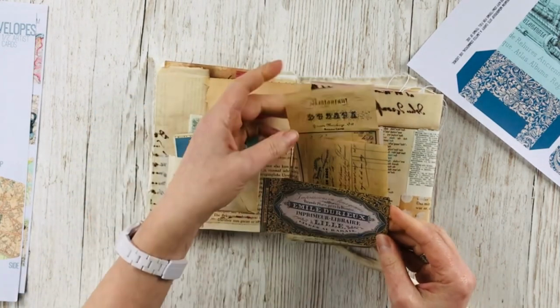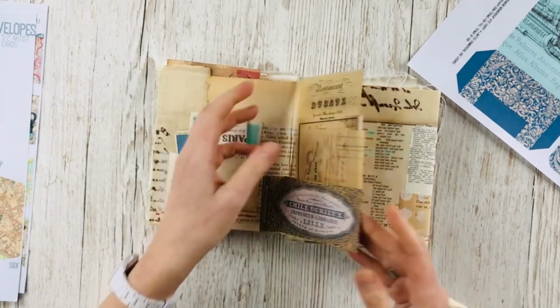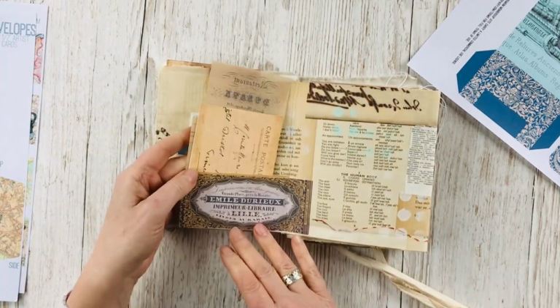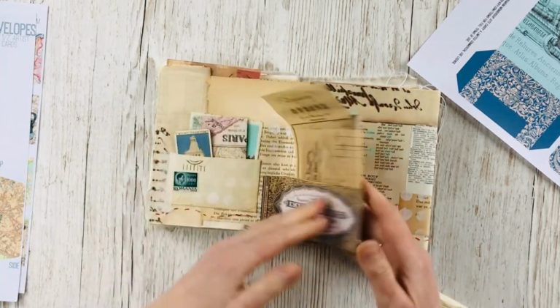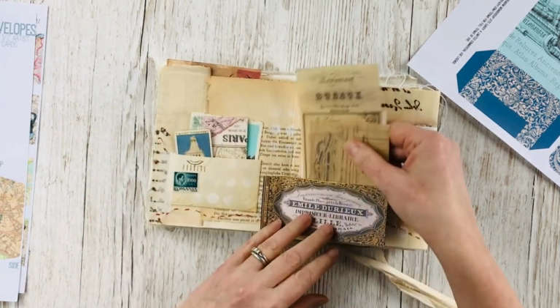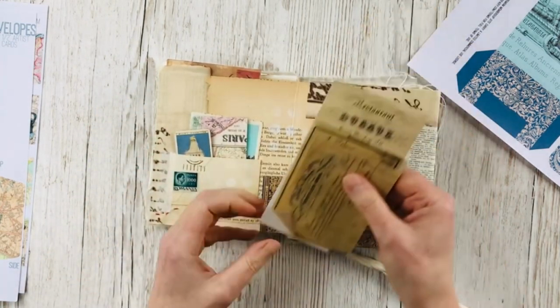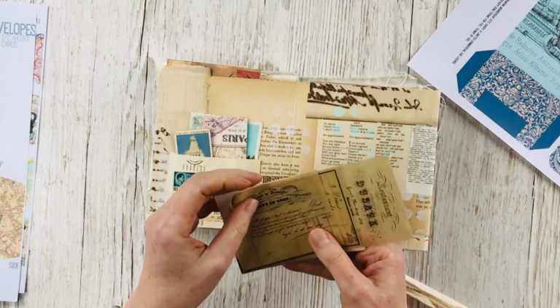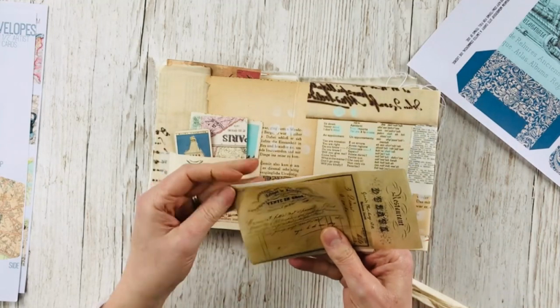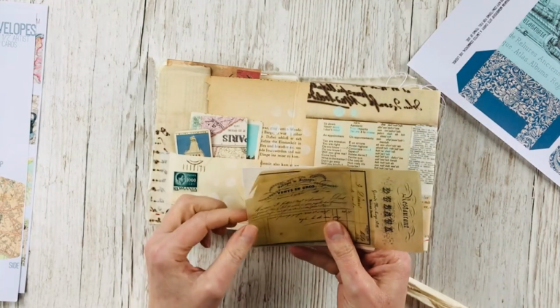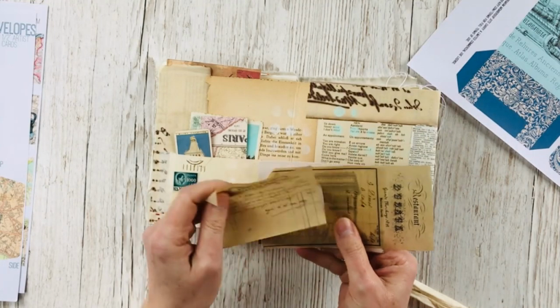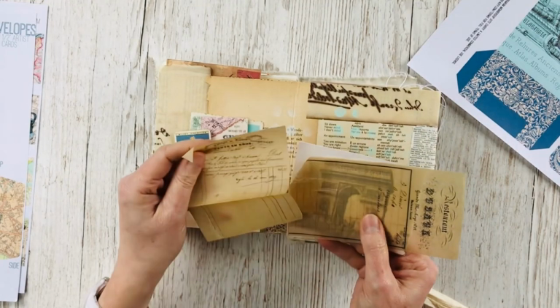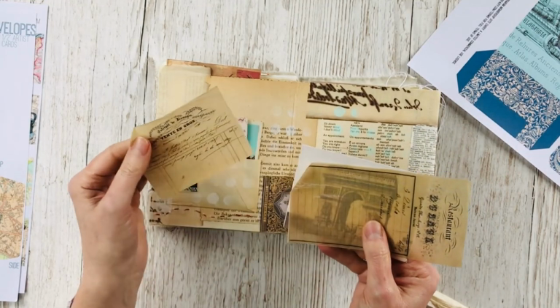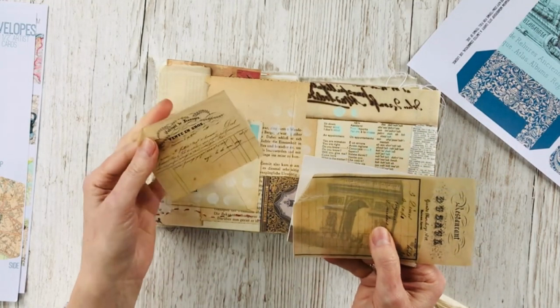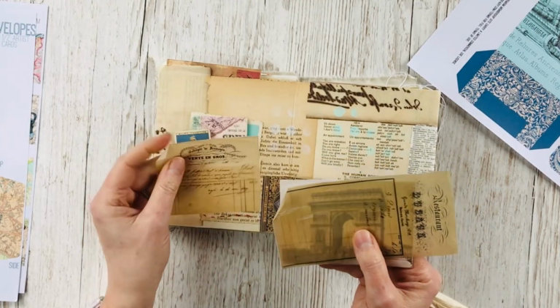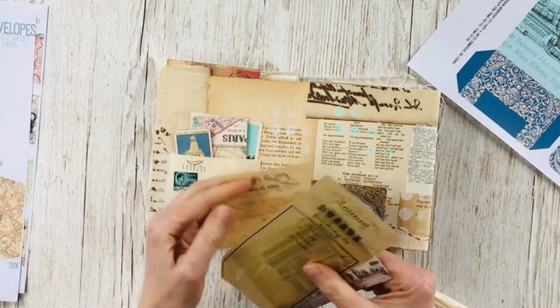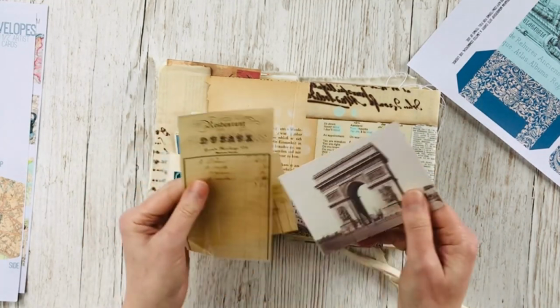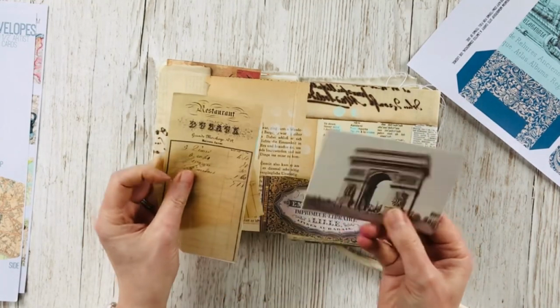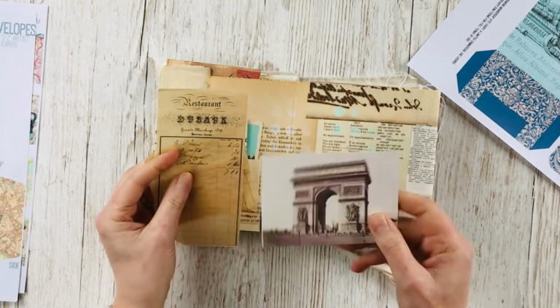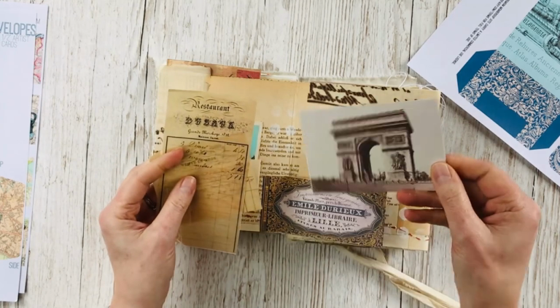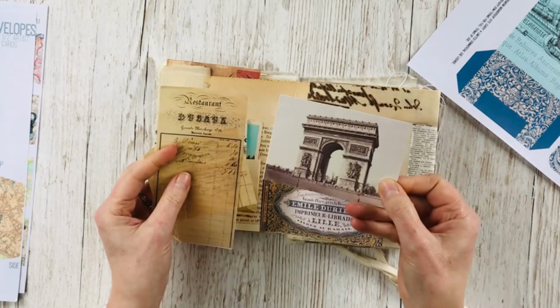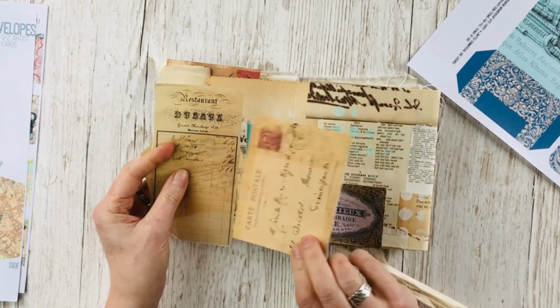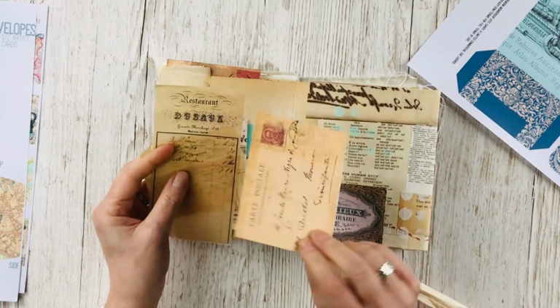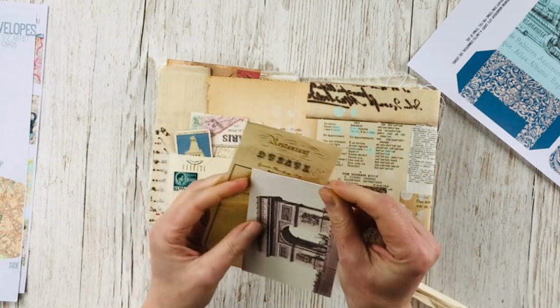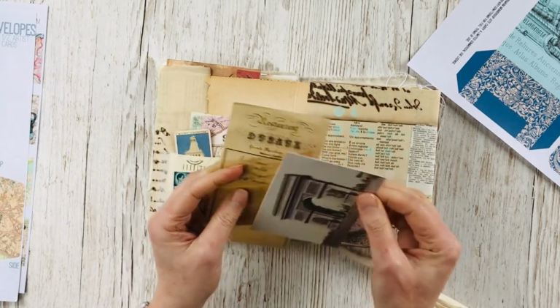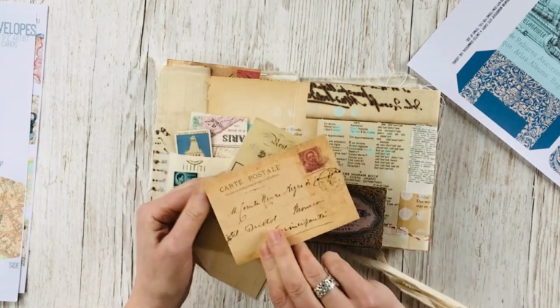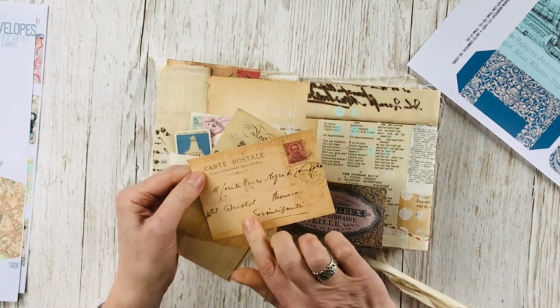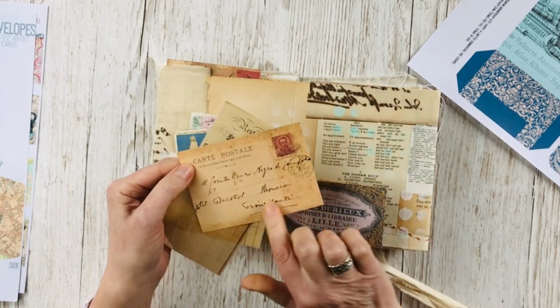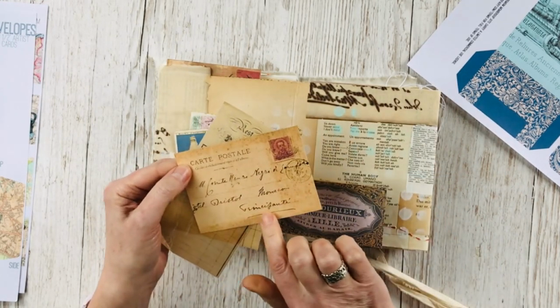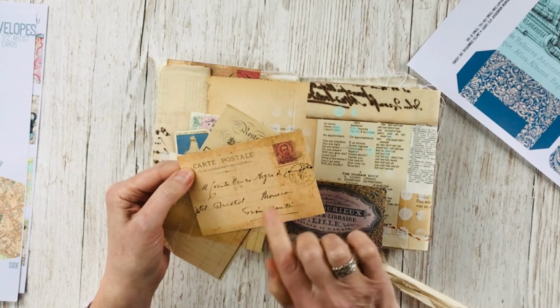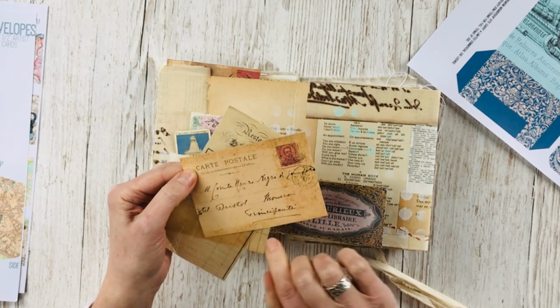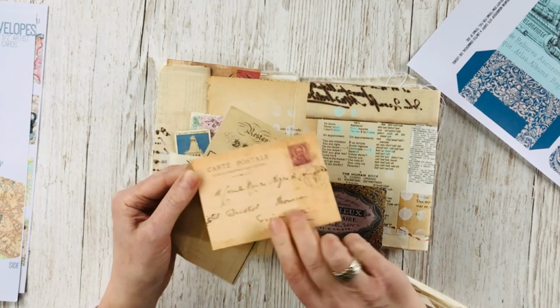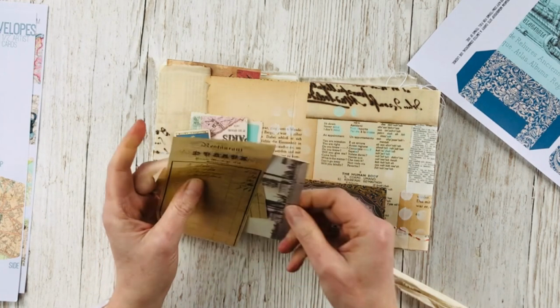This swing pocket has receipts printed onto transparent paper and another postcard — the Arc de Triomphe. The backs of these postcards are really lovely with this handwriting.